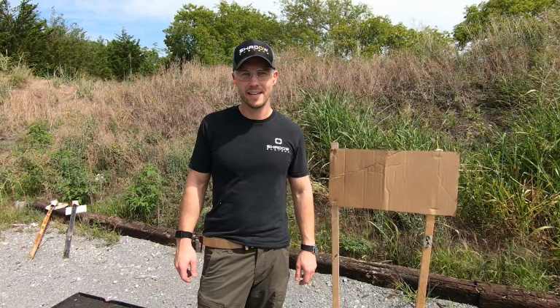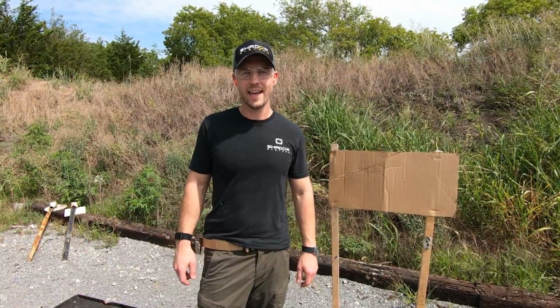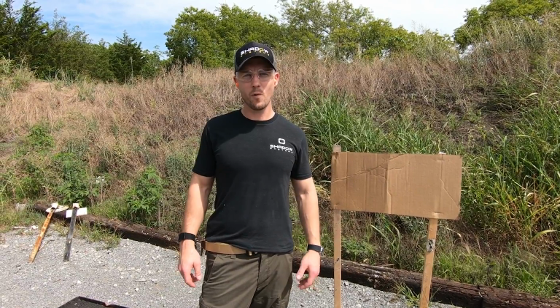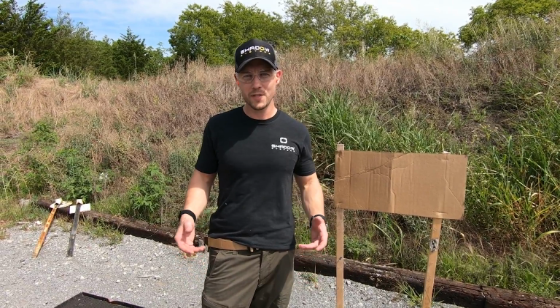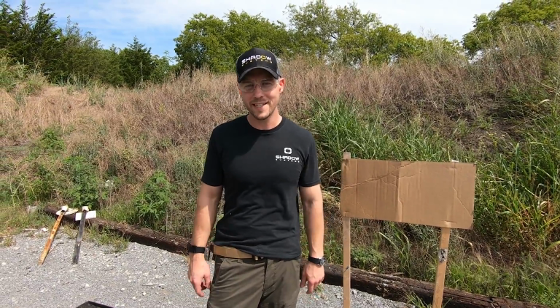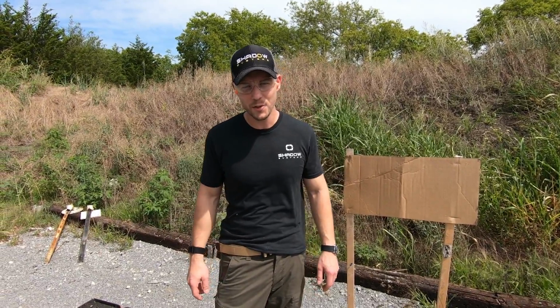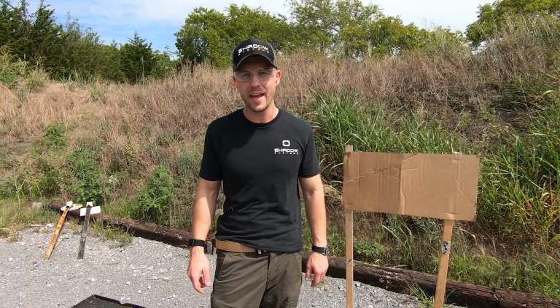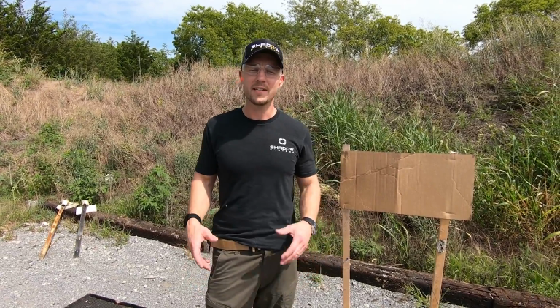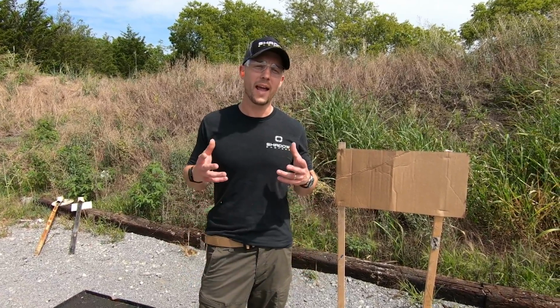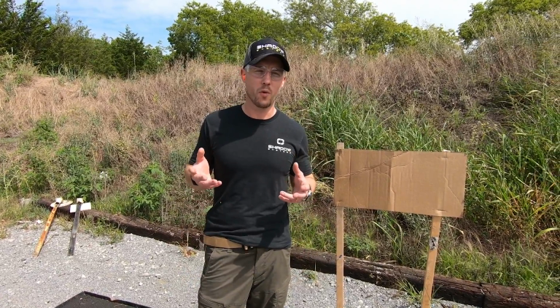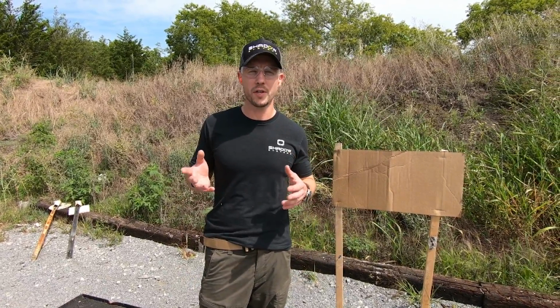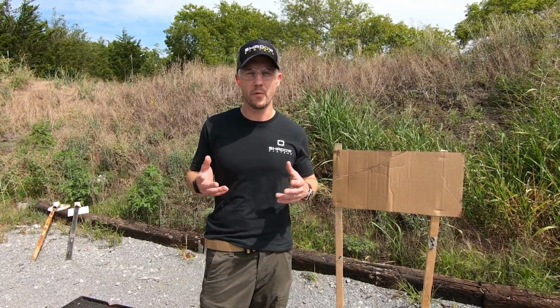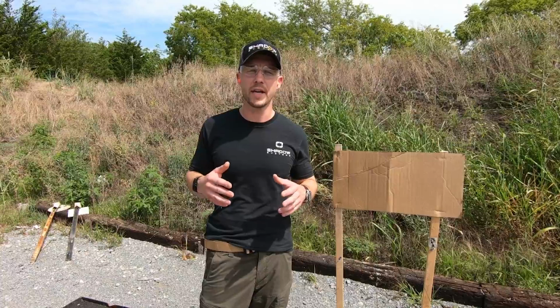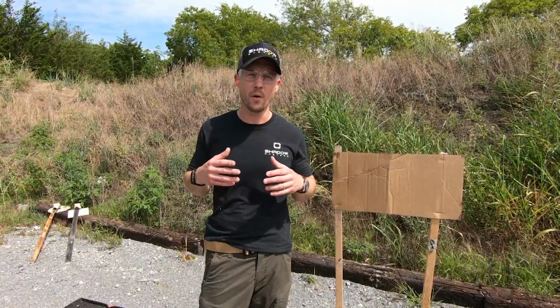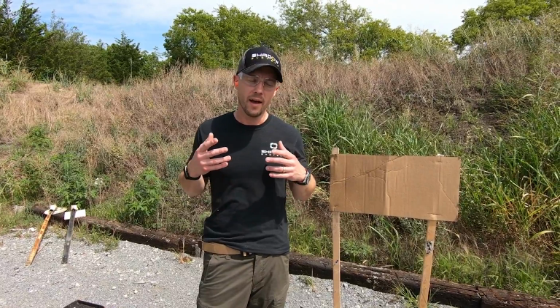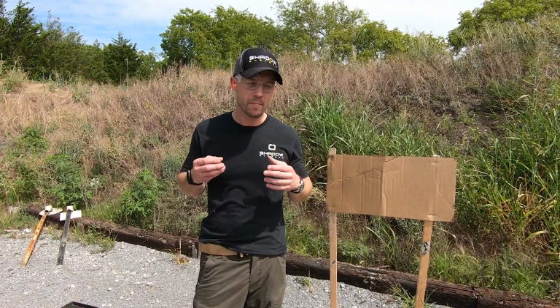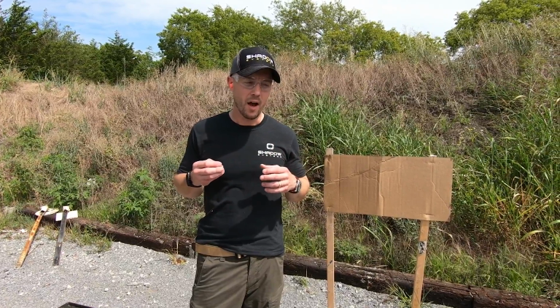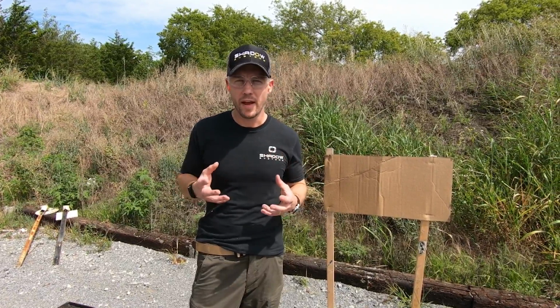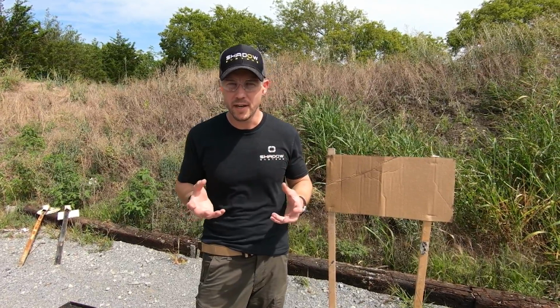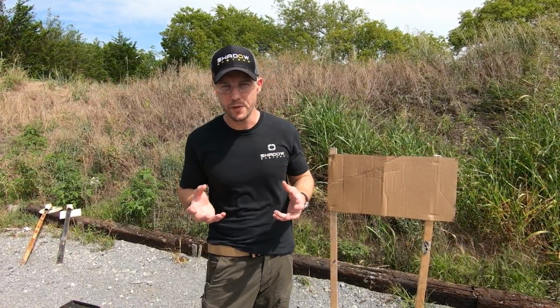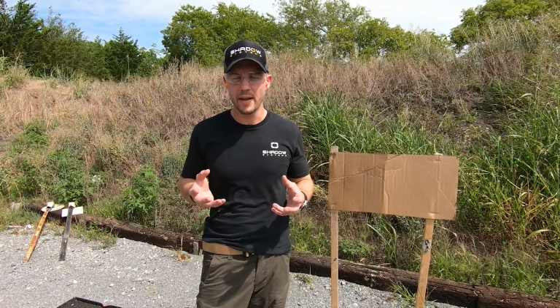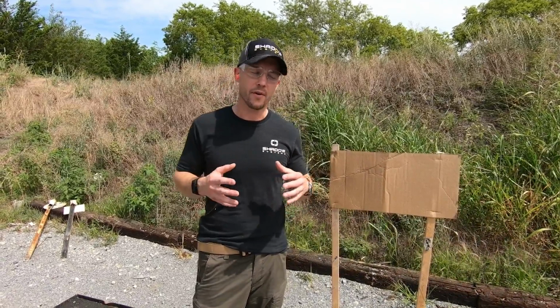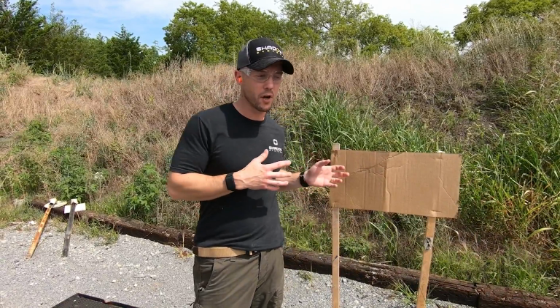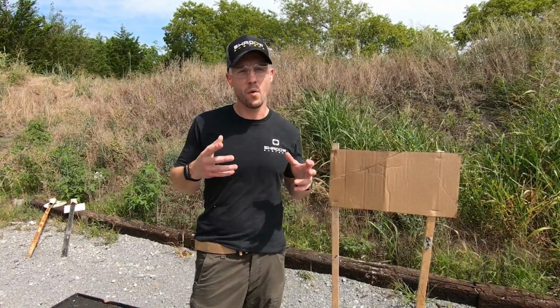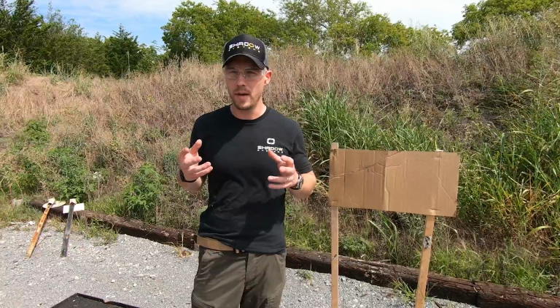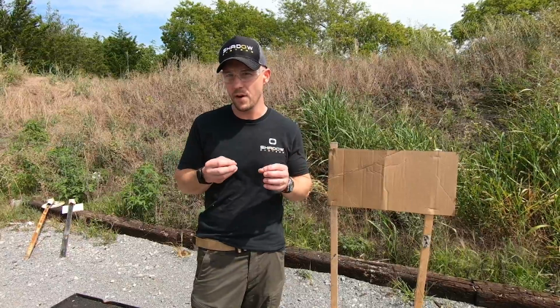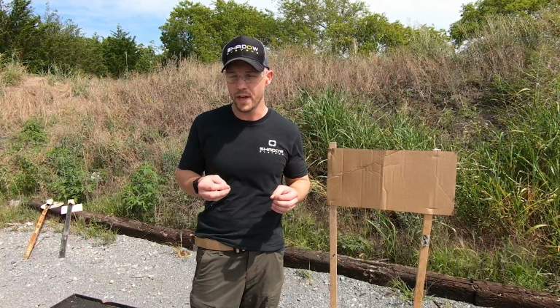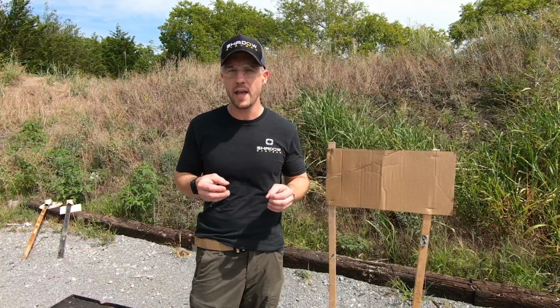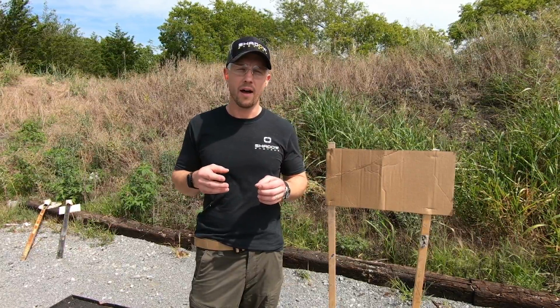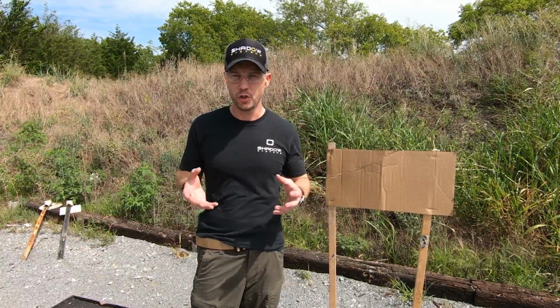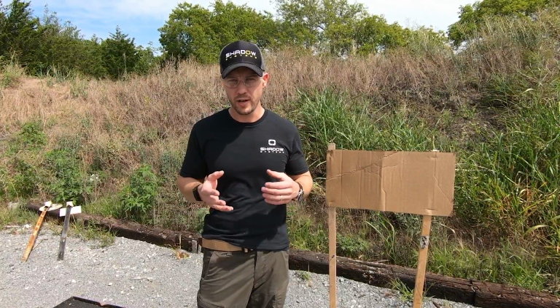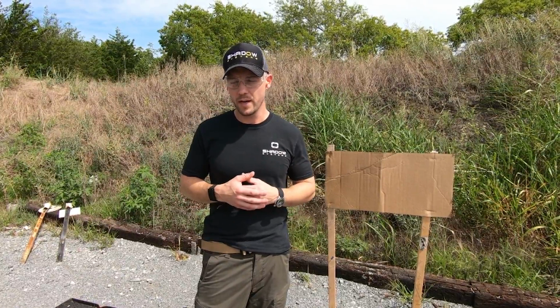Hey guys, Trevor with Shadow Systems. It's Technical Tuesday, and today we're going to answer some questions that have come in recently about observations that customers have made either at the target or maybe even on the gun after shooting certain kinds of ammunition.